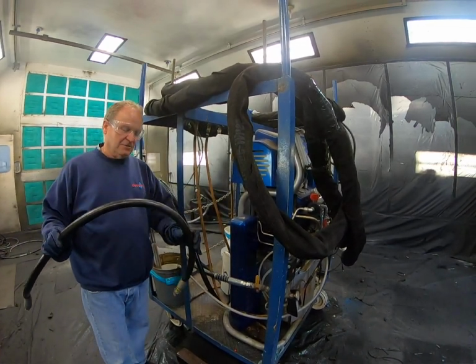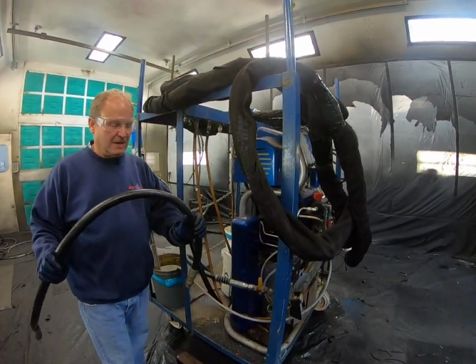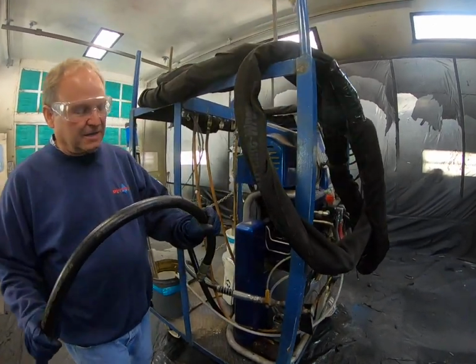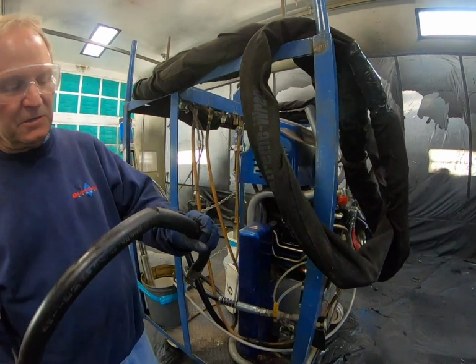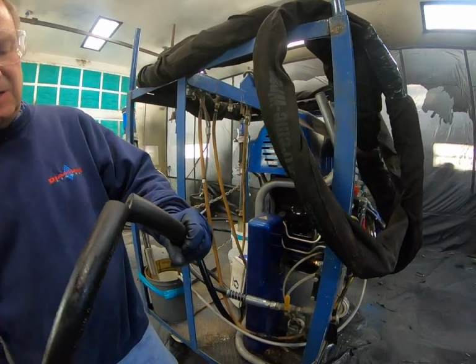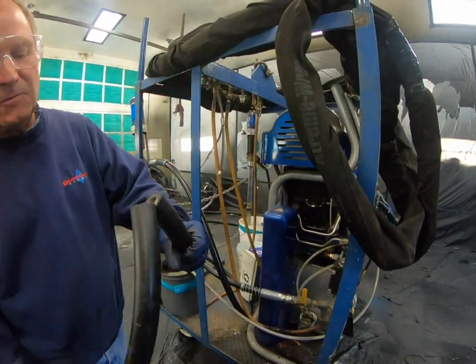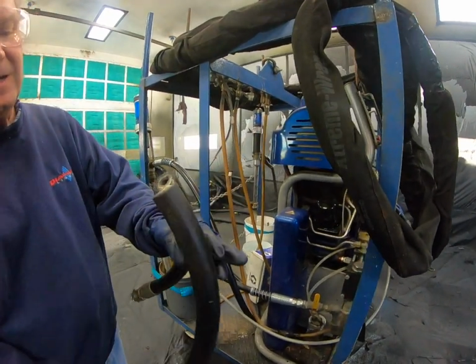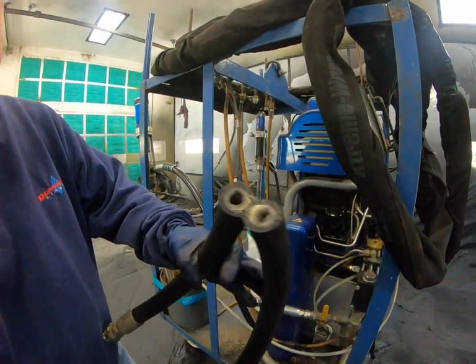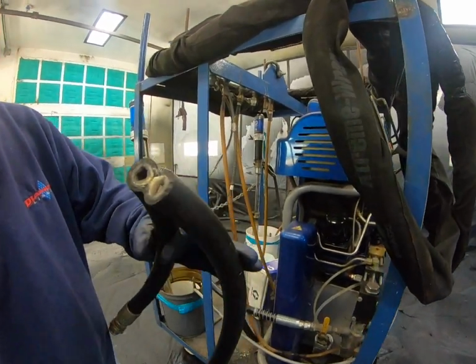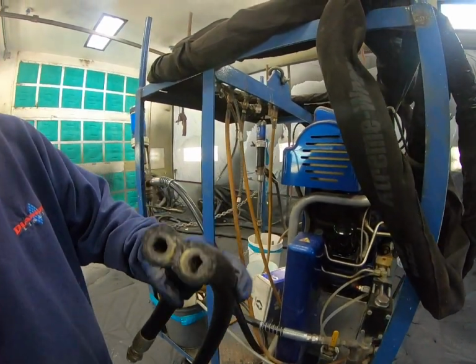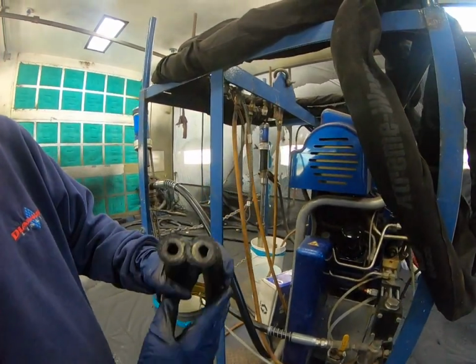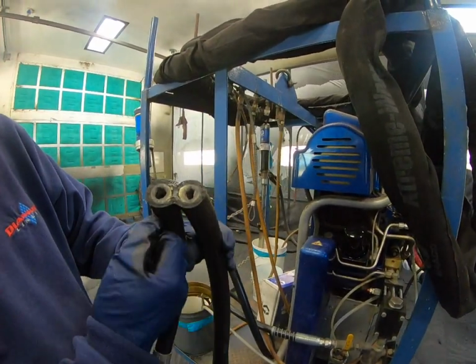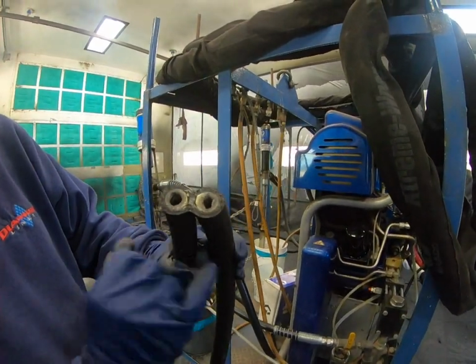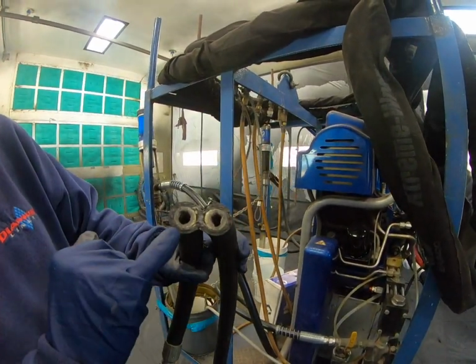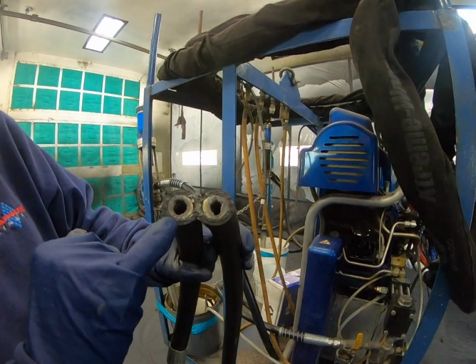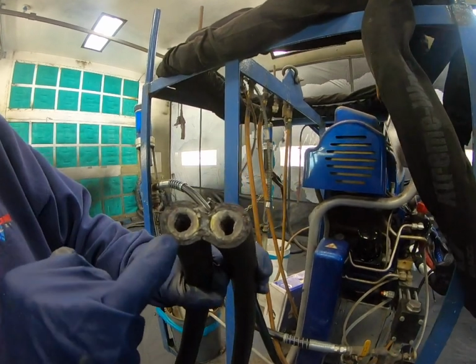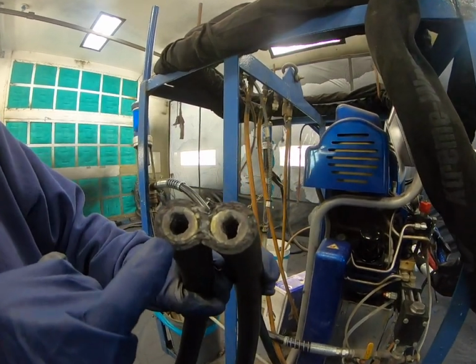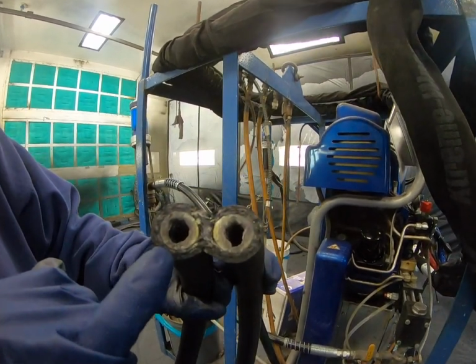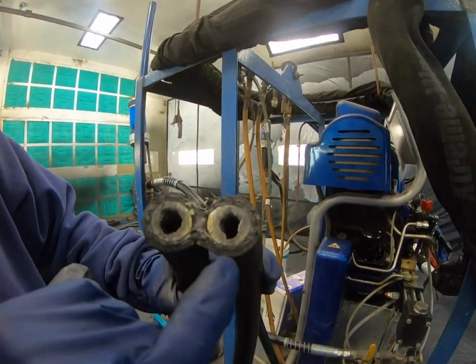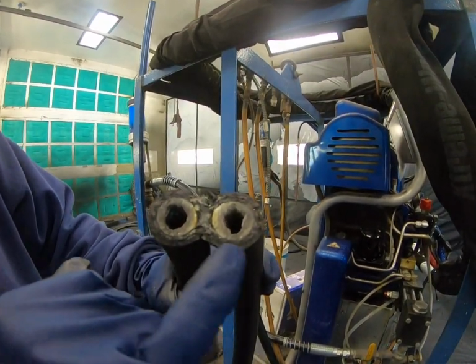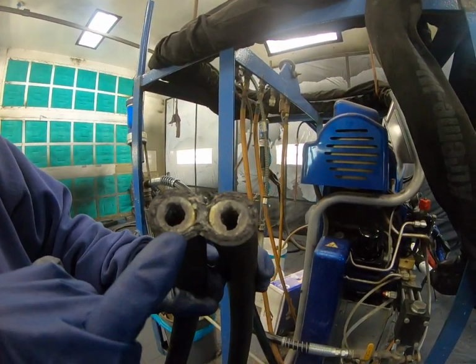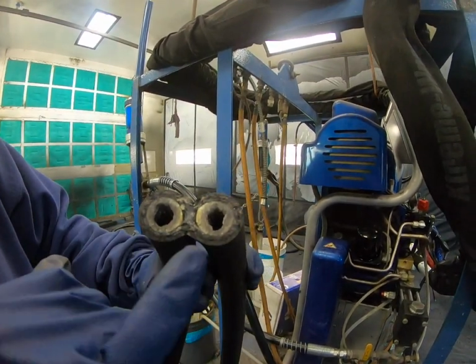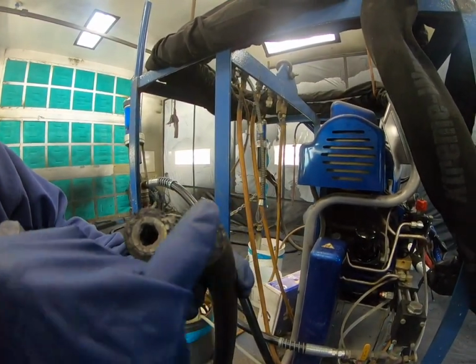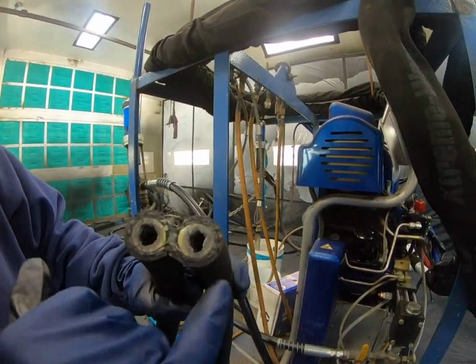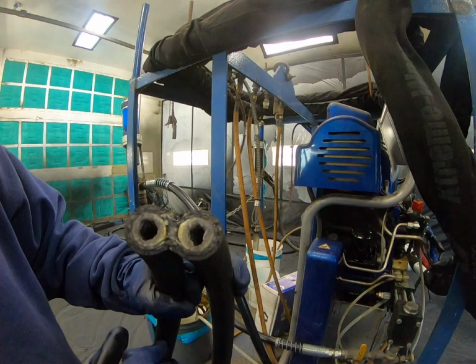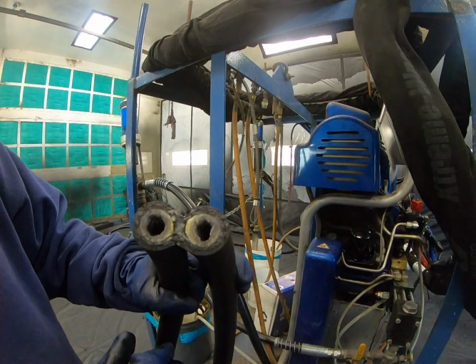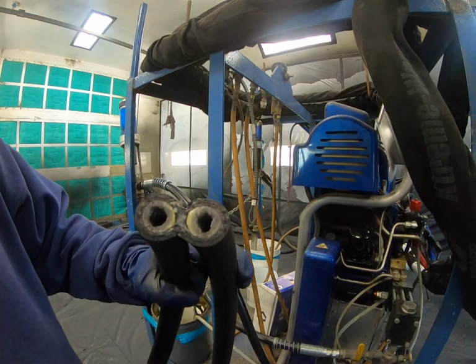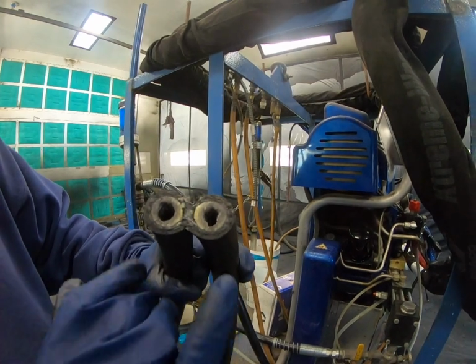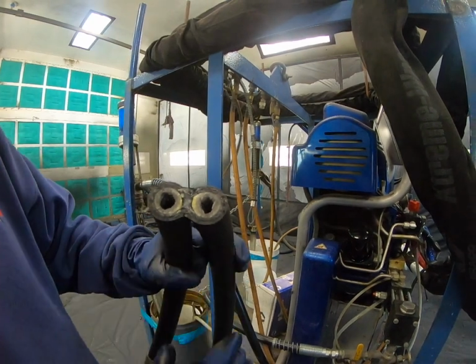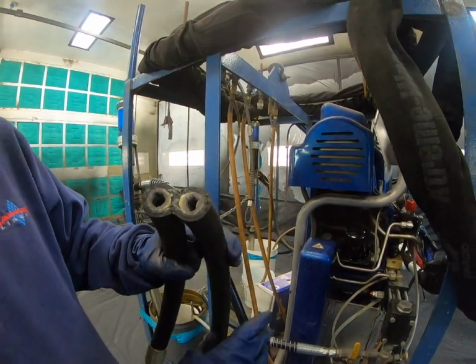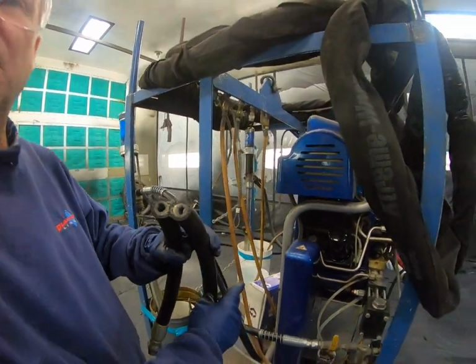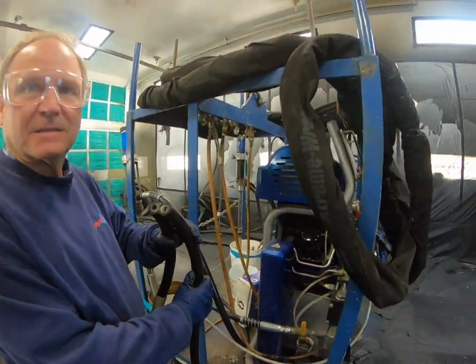To show you that blockage, we took the saw and cut it. We started with a three-quarter inch diameter hose, and now it's blocked over 50% with hardened iso on the inside of the hose. This hose needs to be replaced.